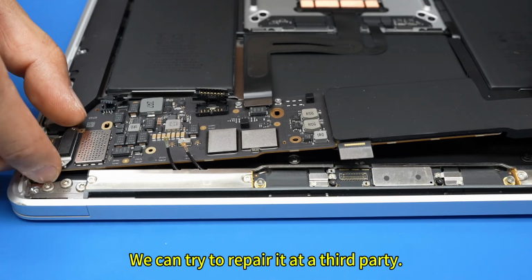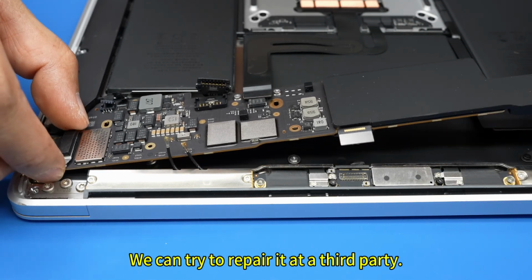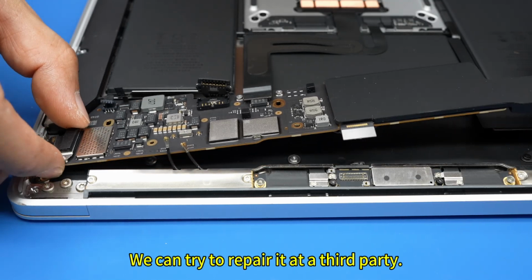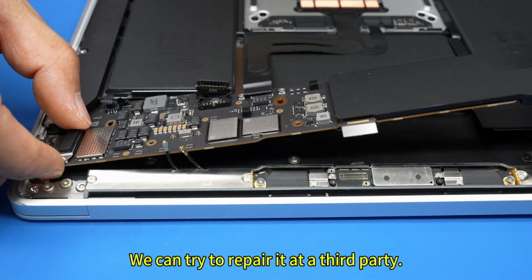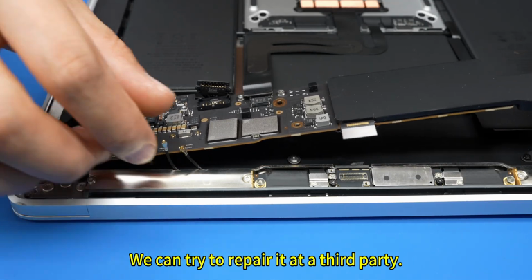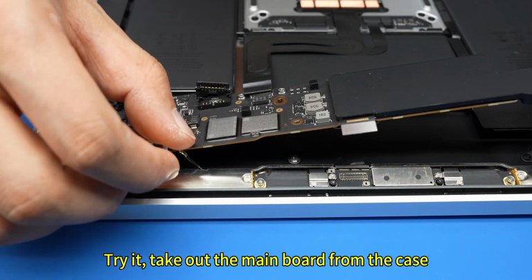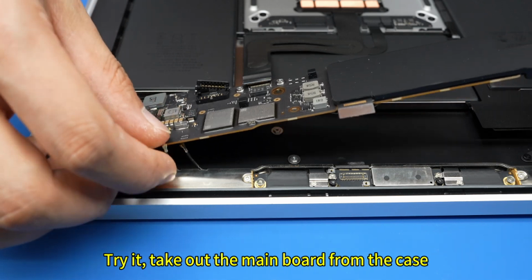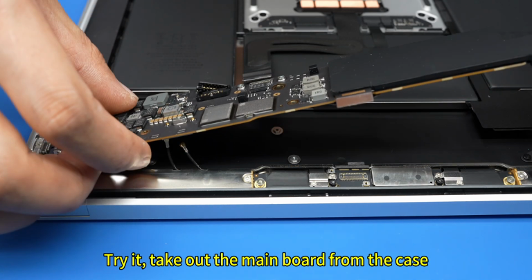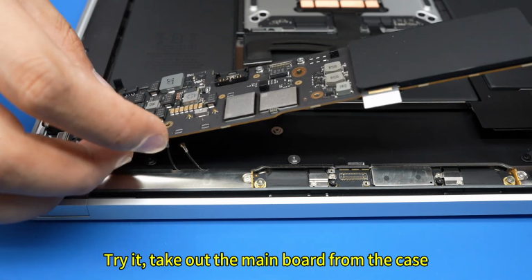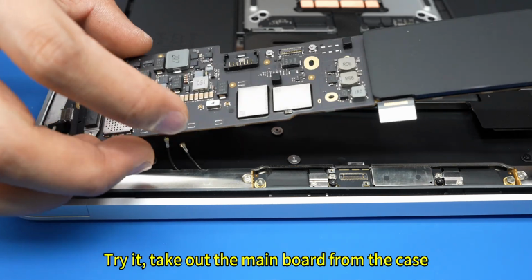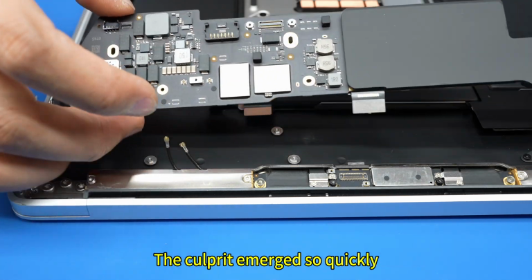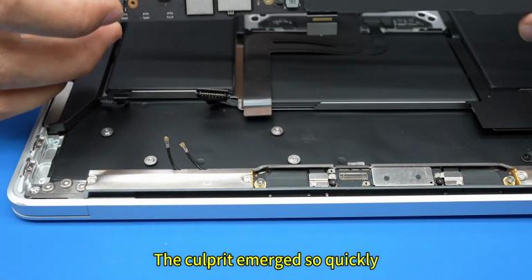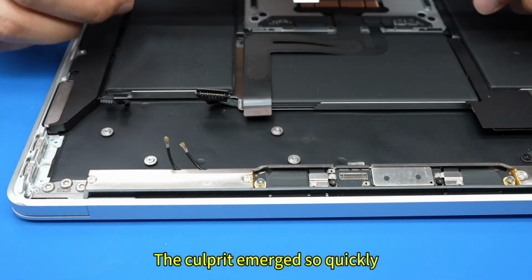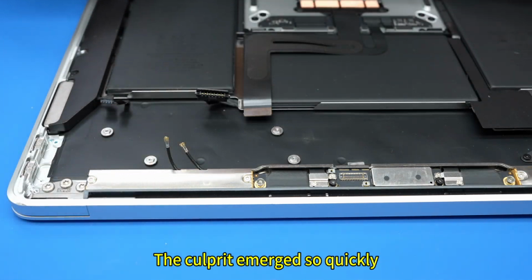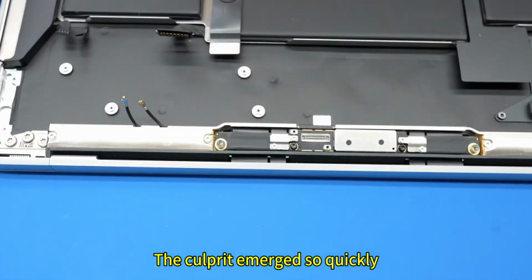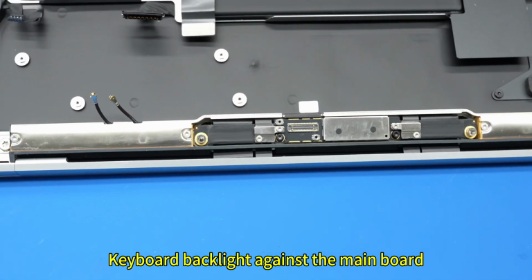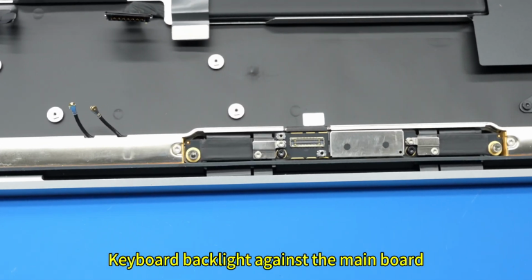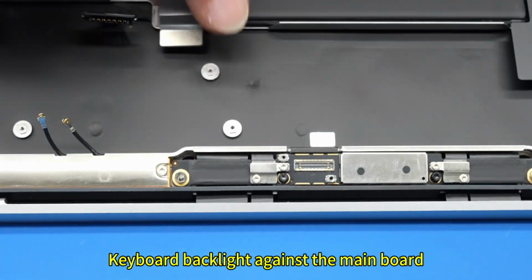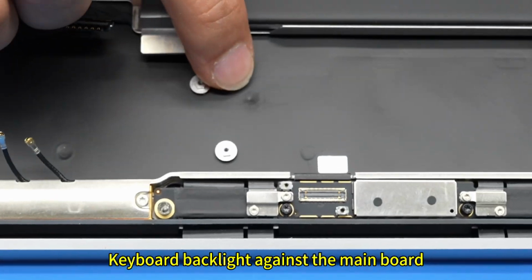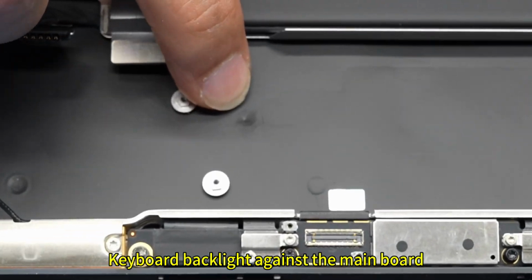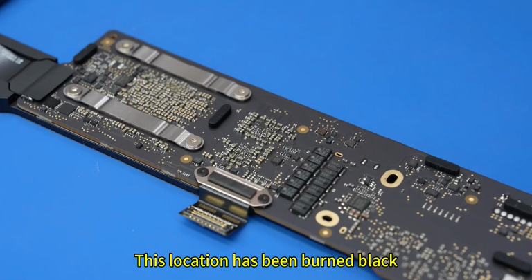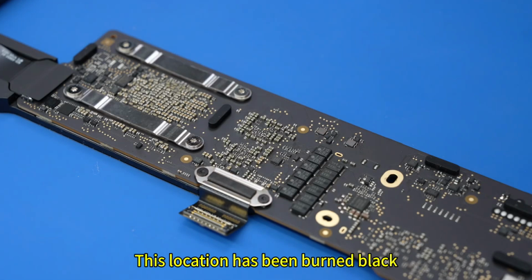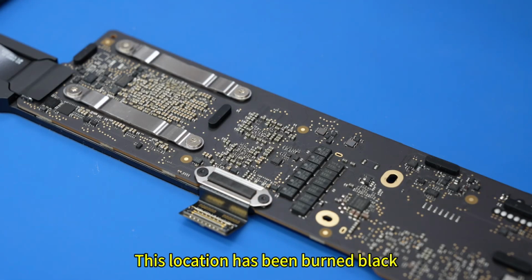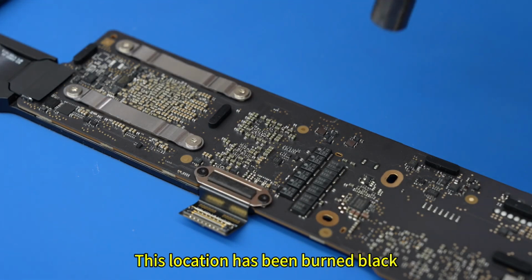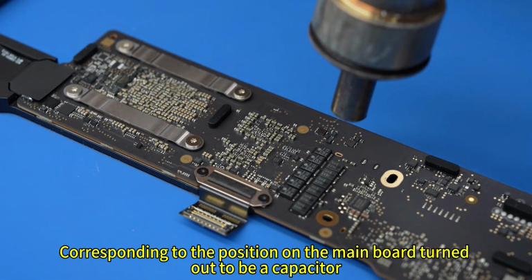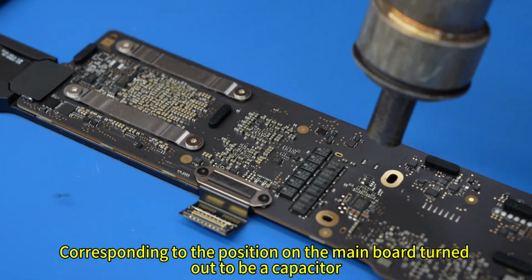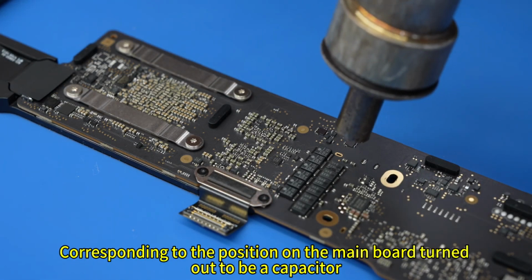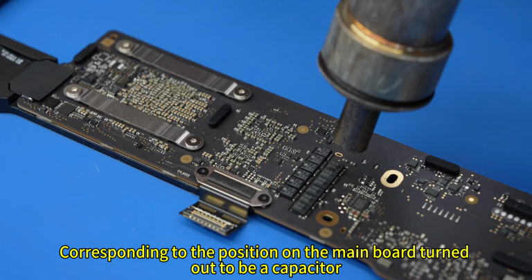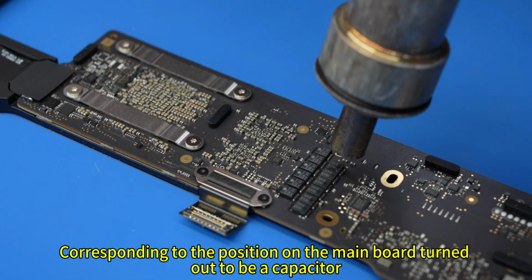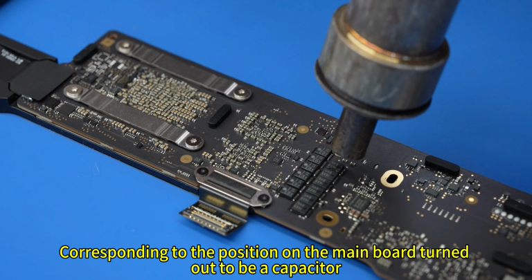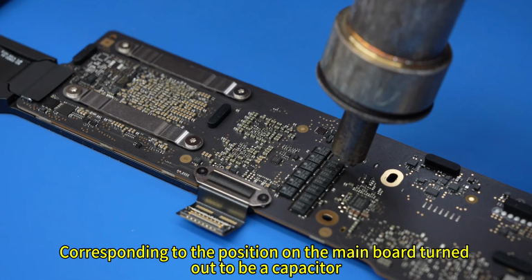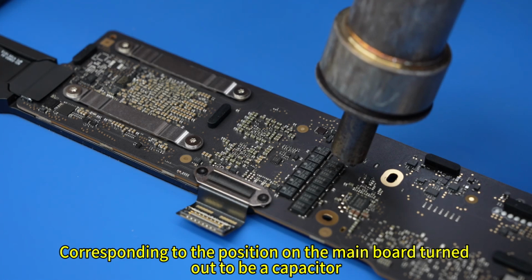We can try to repair it at a third party. Taking out the main board from the case, the culprit emerged so quickly — the keyboard backlight connector against the main board at this location has been burned black. Corresponding to the position on the main board turned out to be a capacitor.